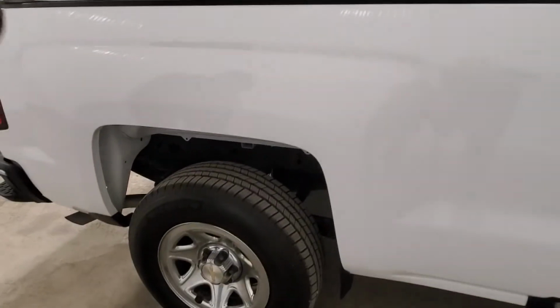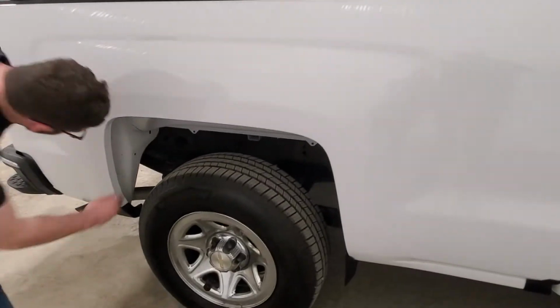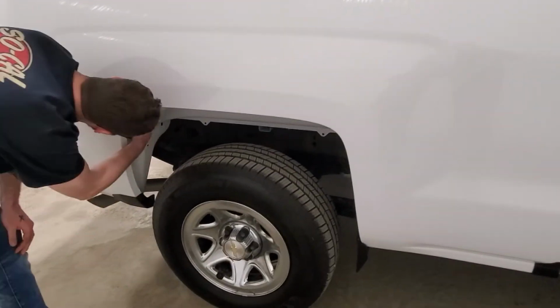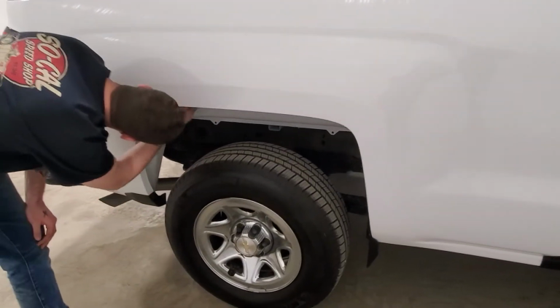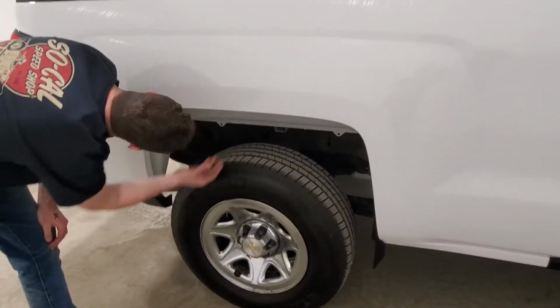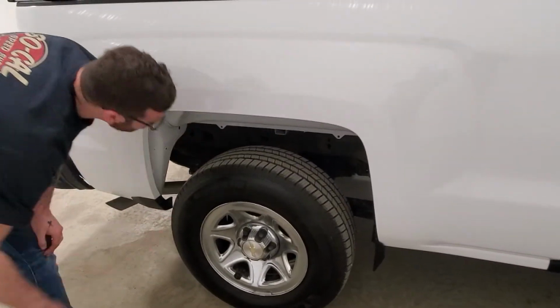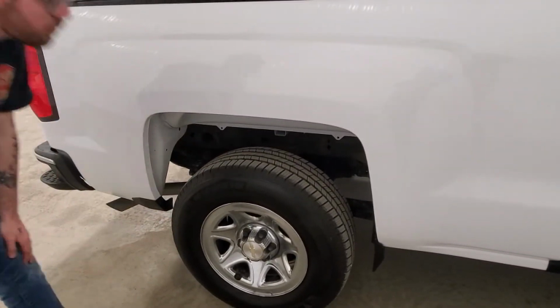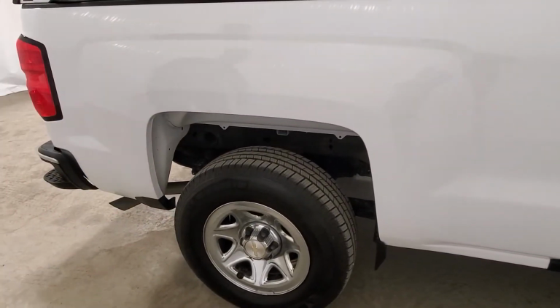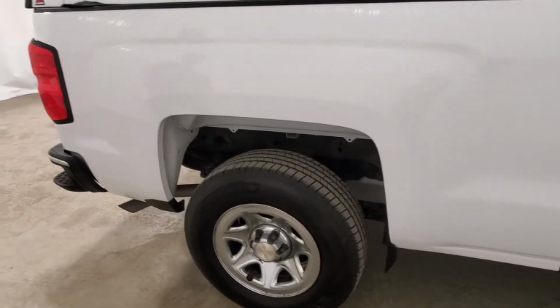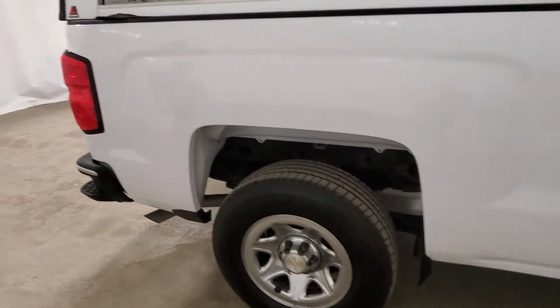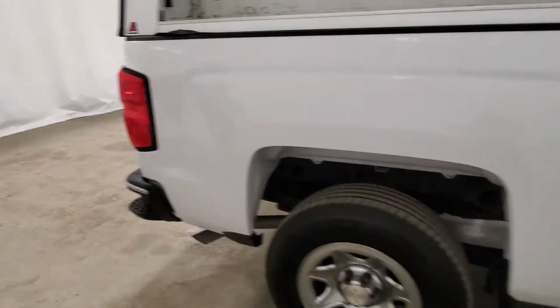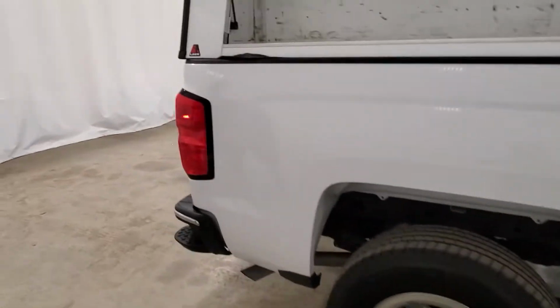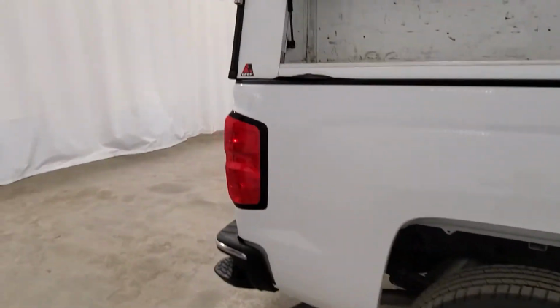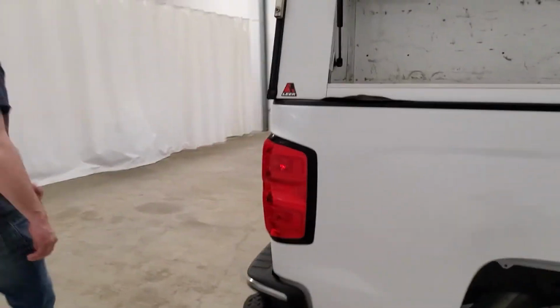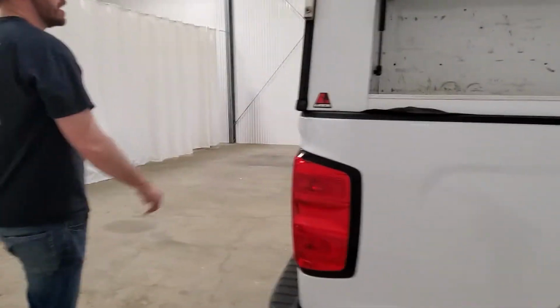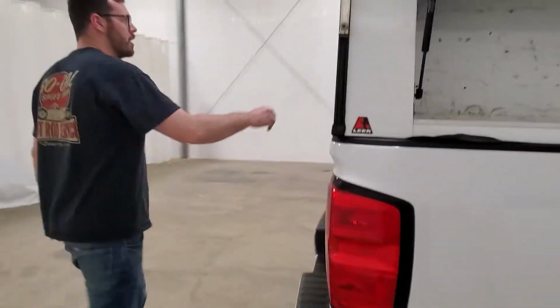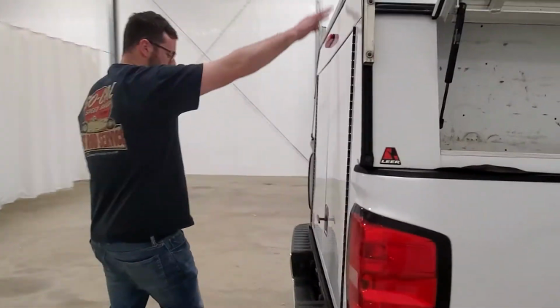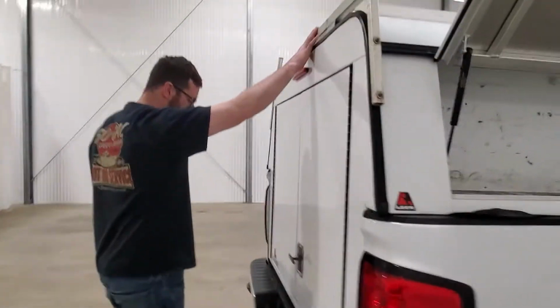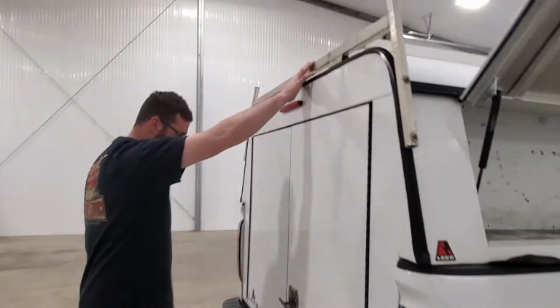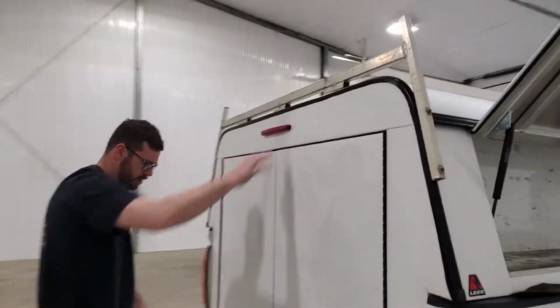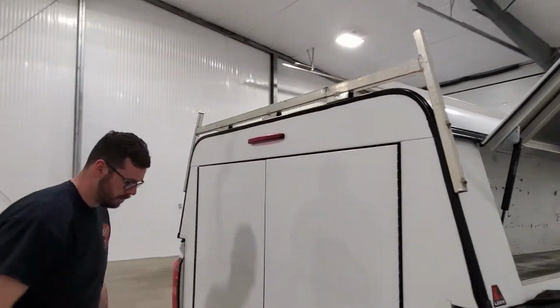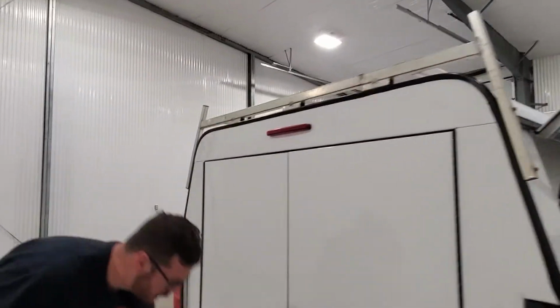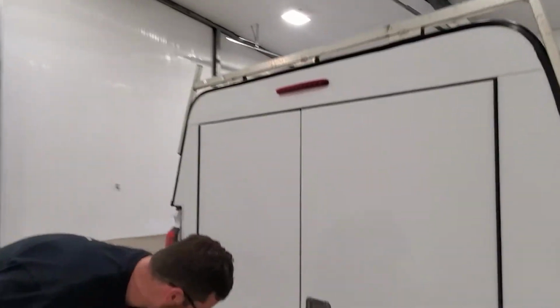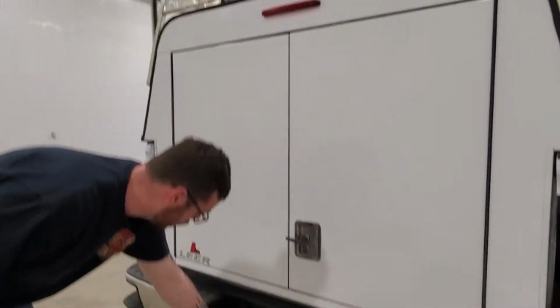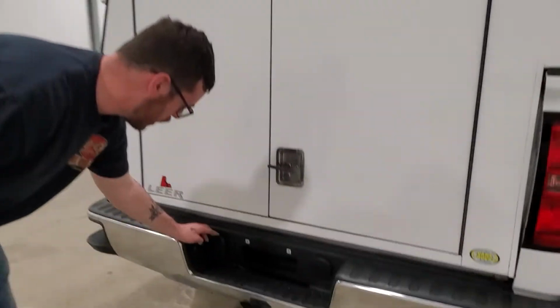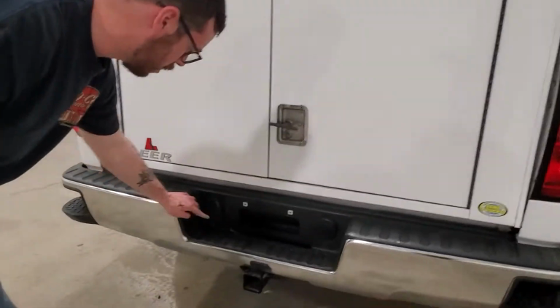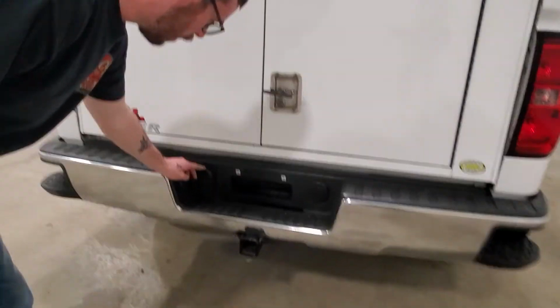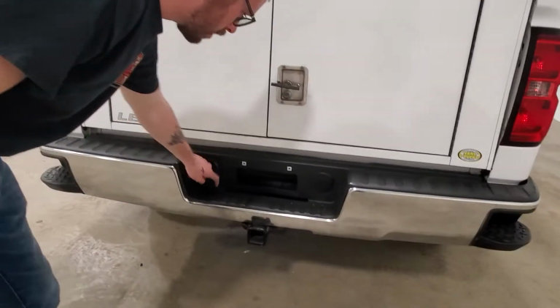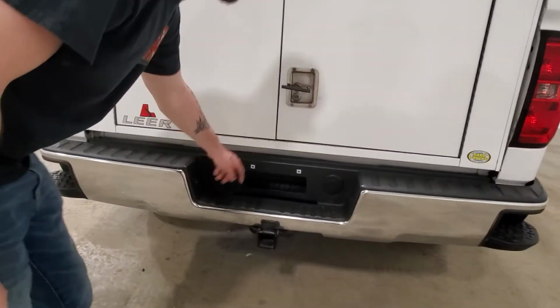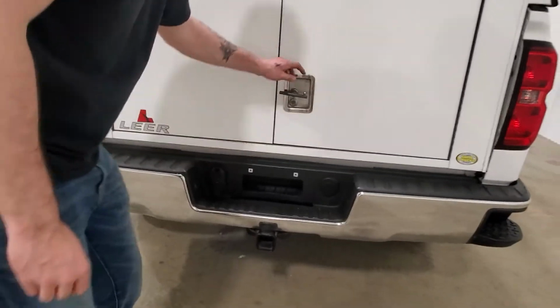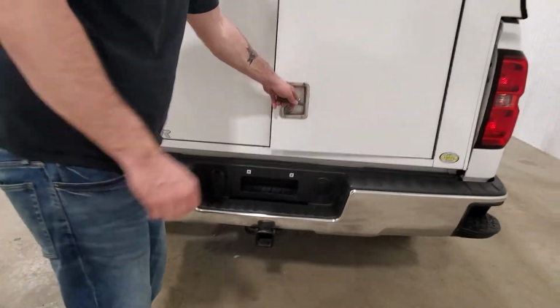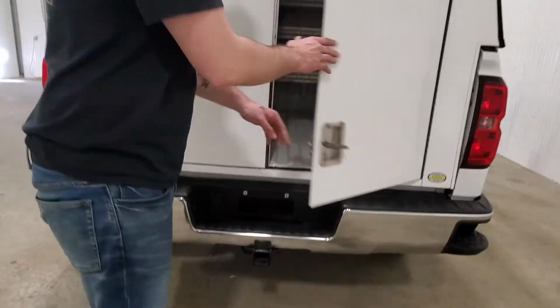Overall, the truck's really nice. There's no big rock chips or anything inside of the fender wells. There's a ladder rack on top and a tow package back here, wired for a 7-pin or a 4-pin.